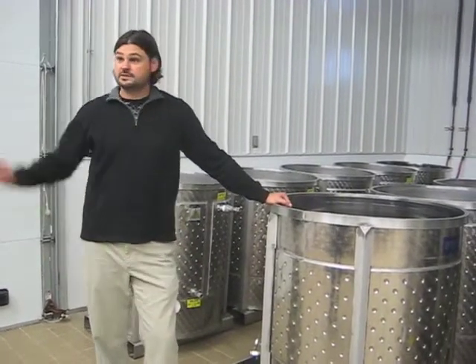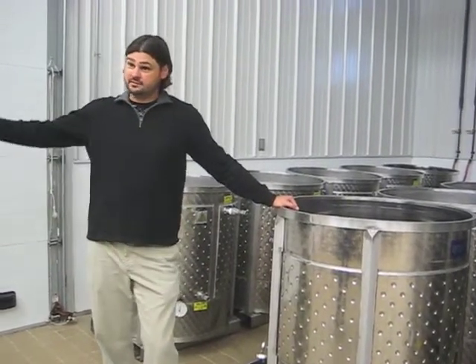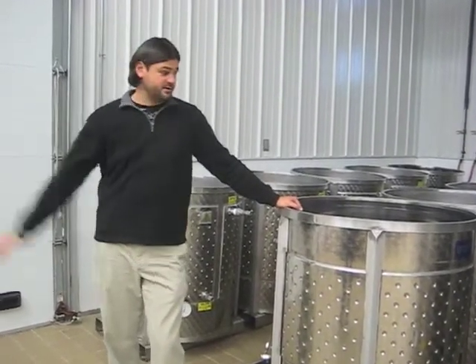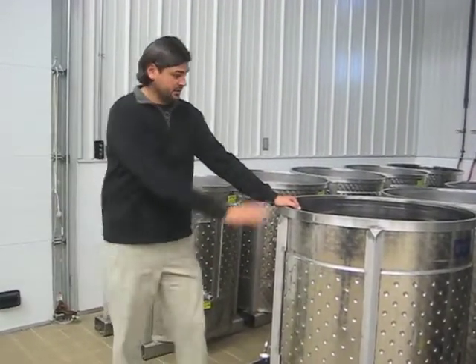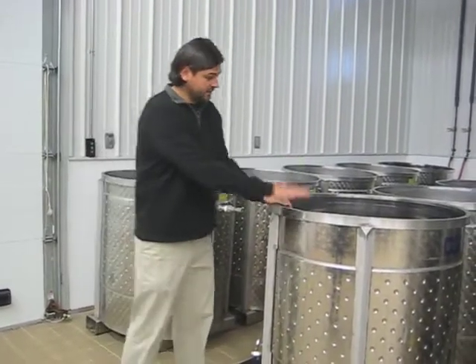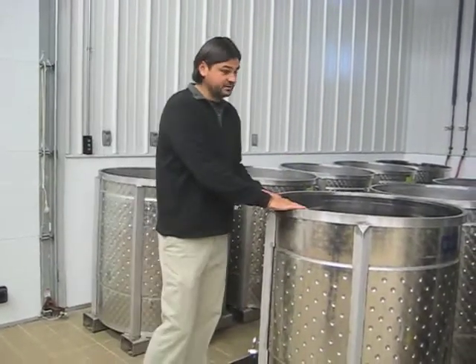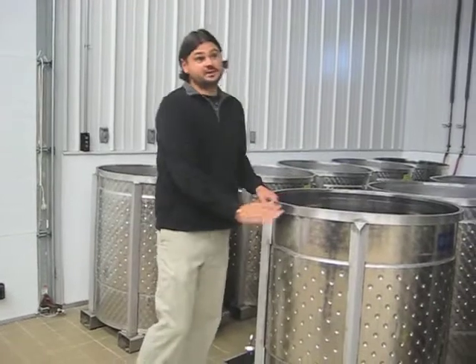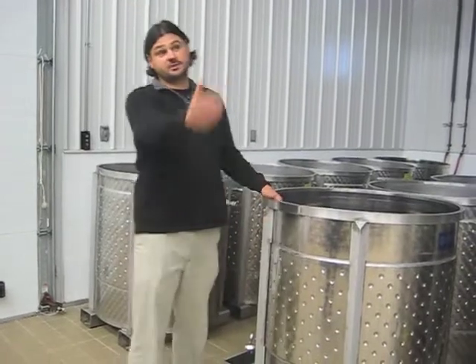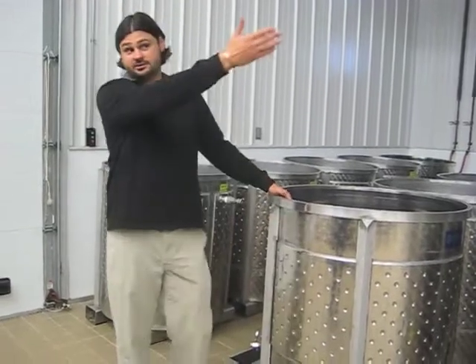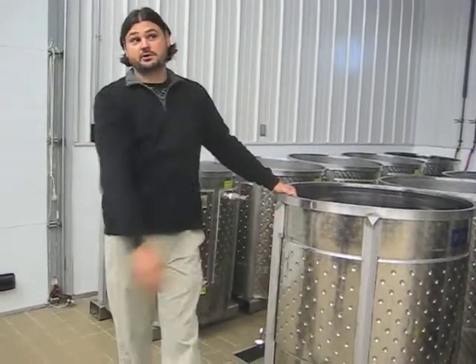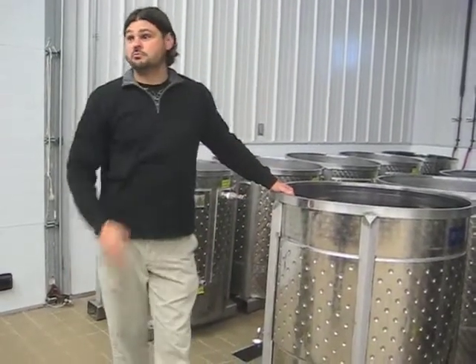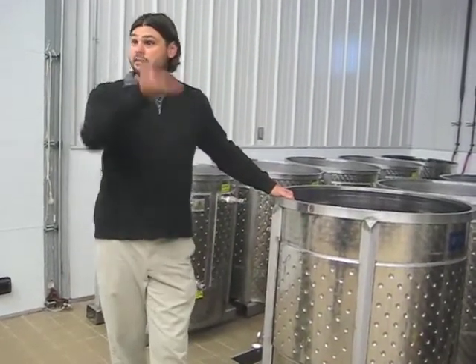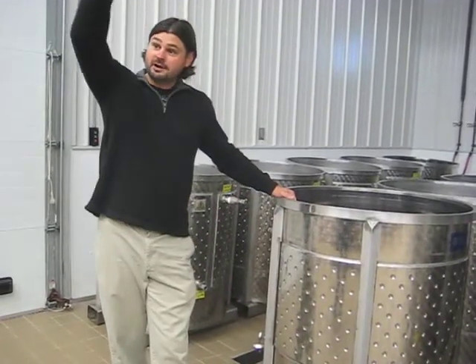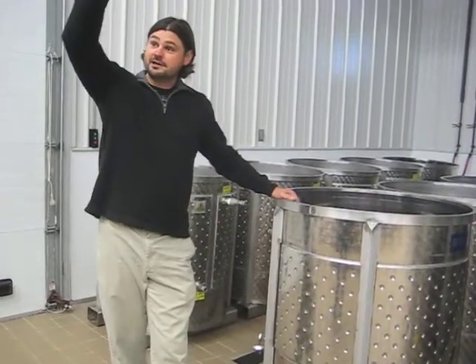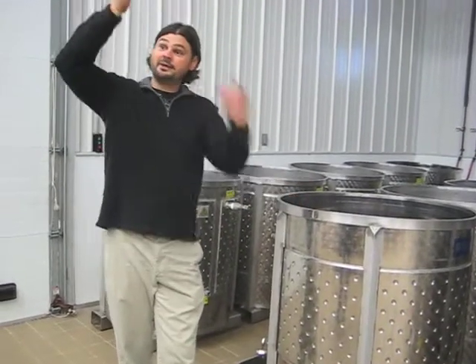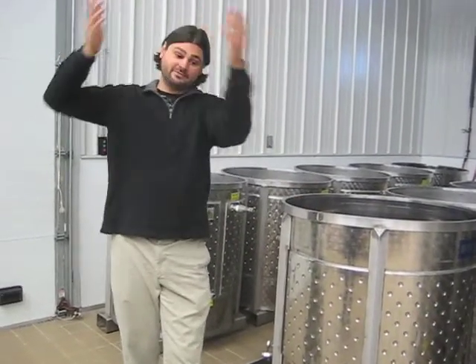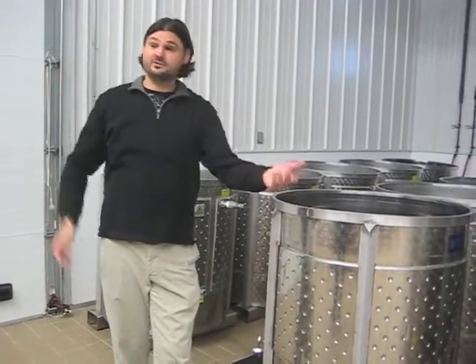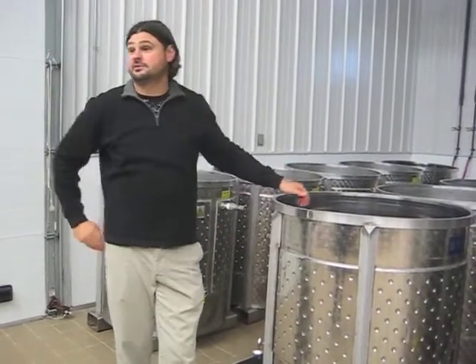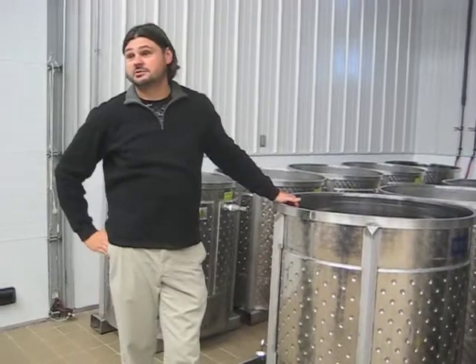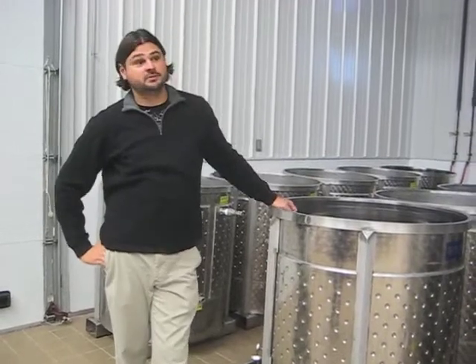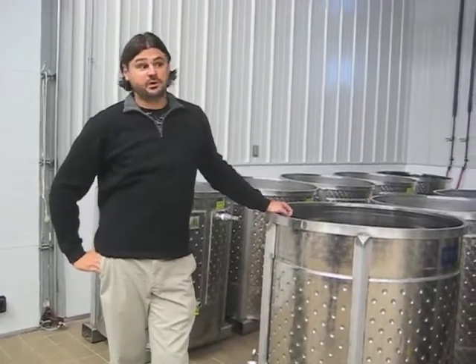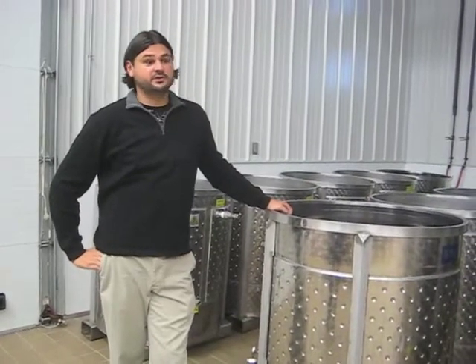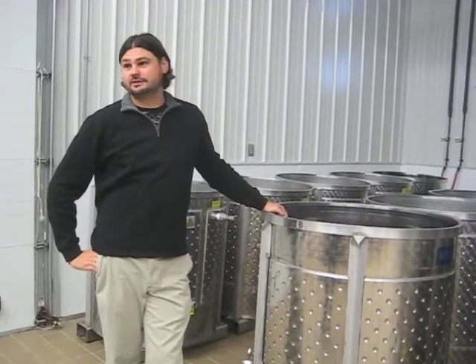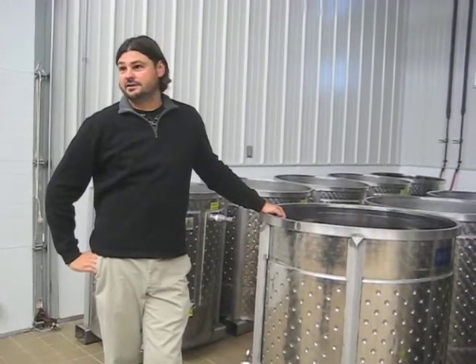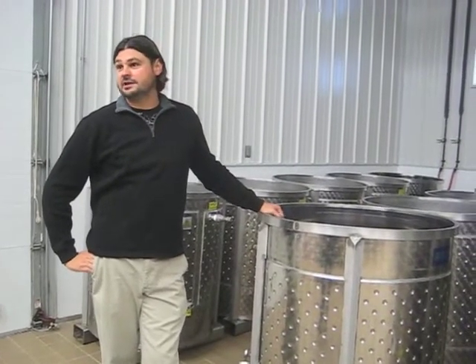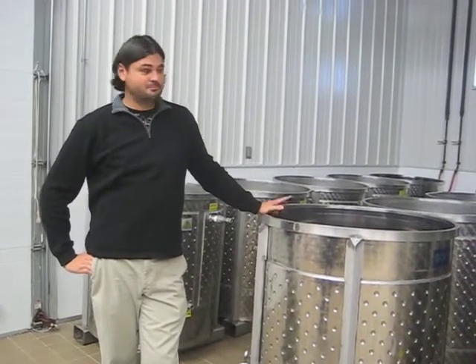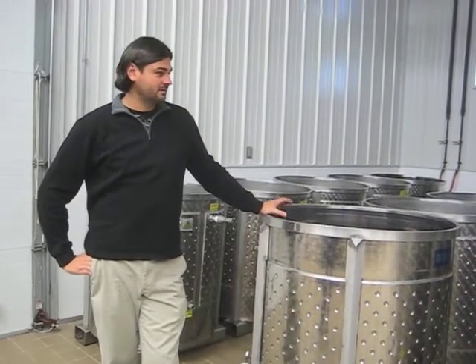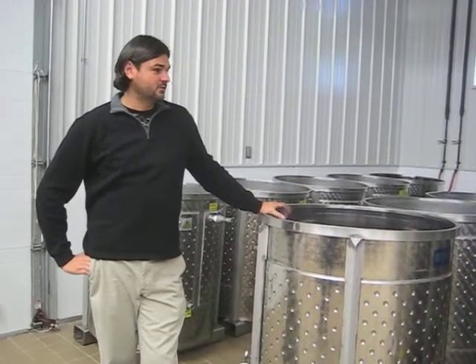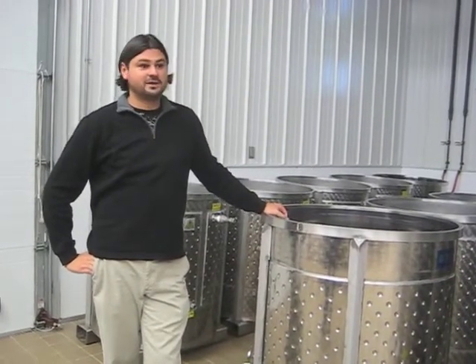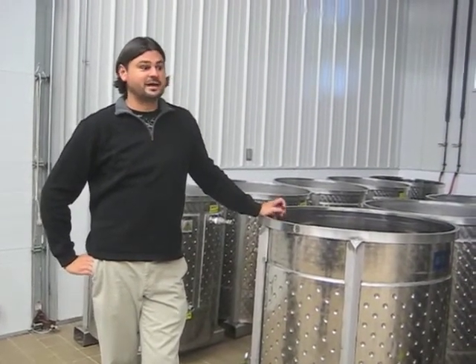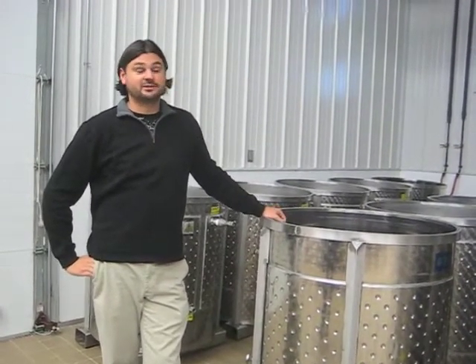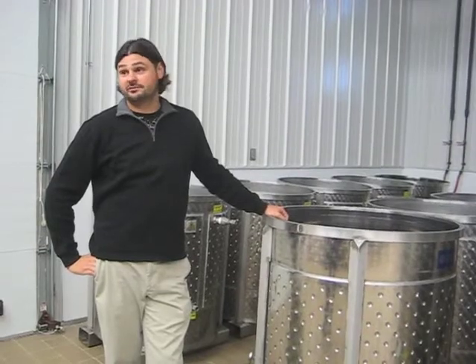Once it's out of the press, you can take one of these tanks, drive it into the barrel room, raise it up, and siphon it into the barrels. So the approach is very gentle. That's how I can make red wines at 90% gravity flow.